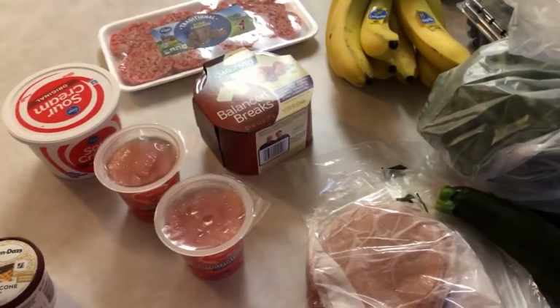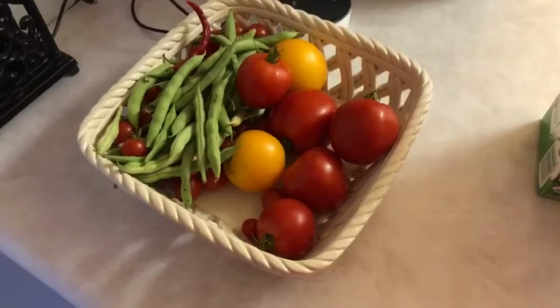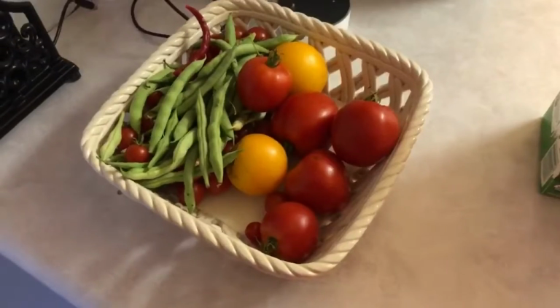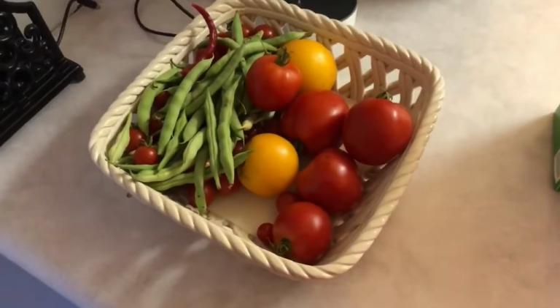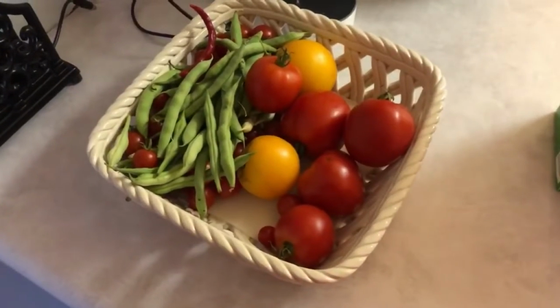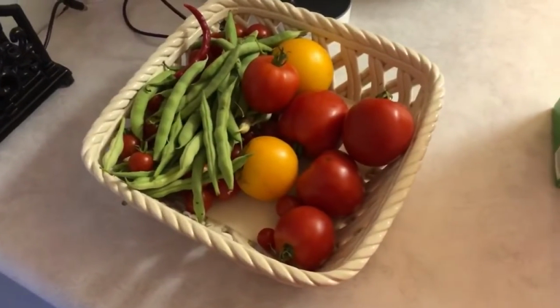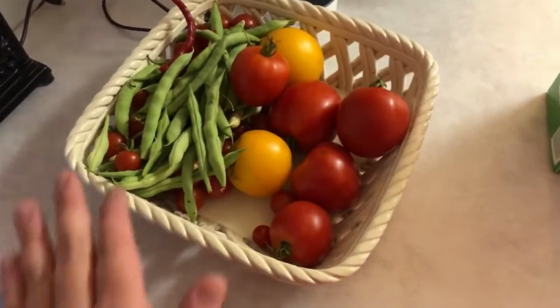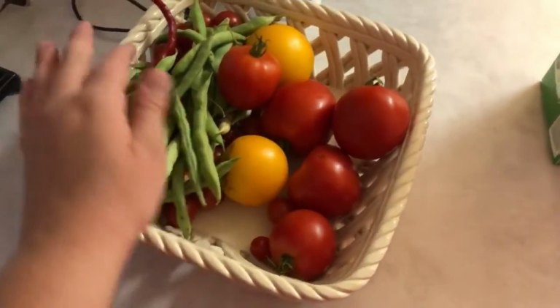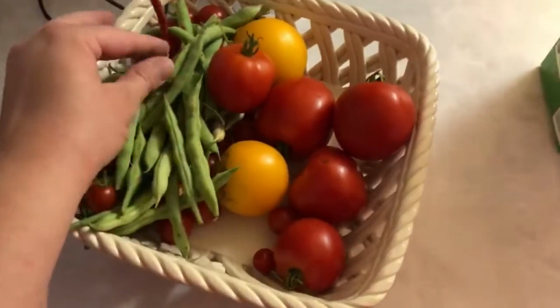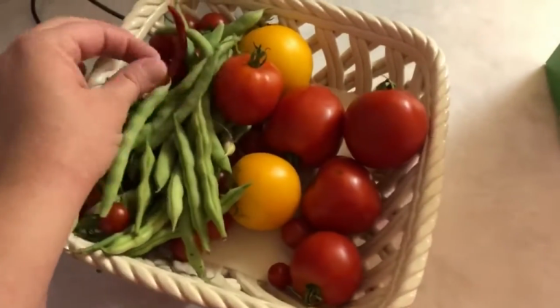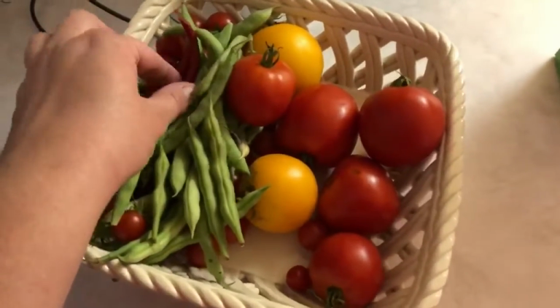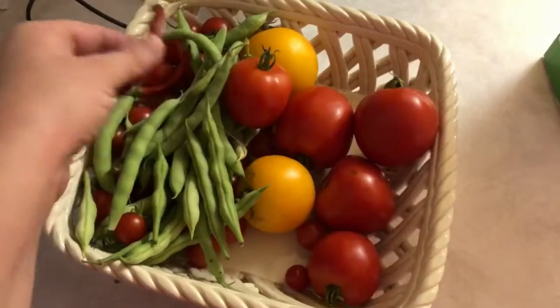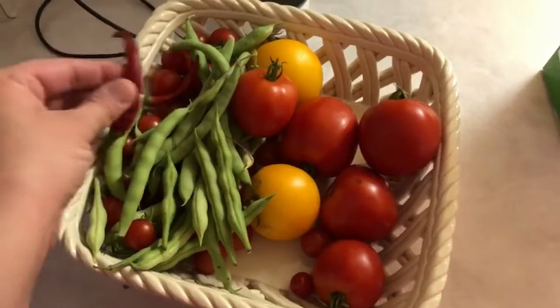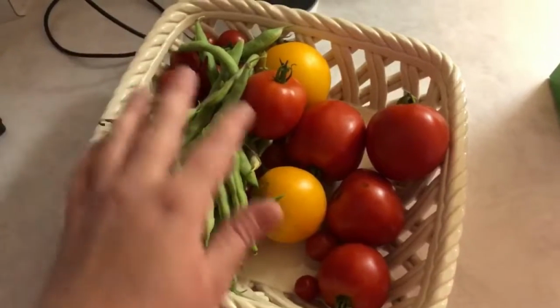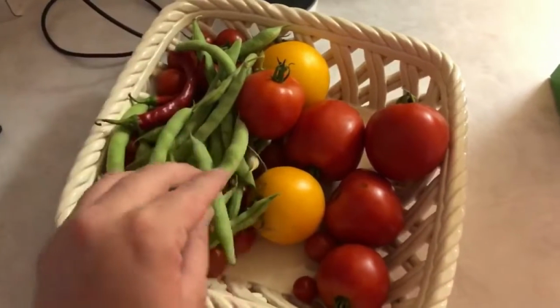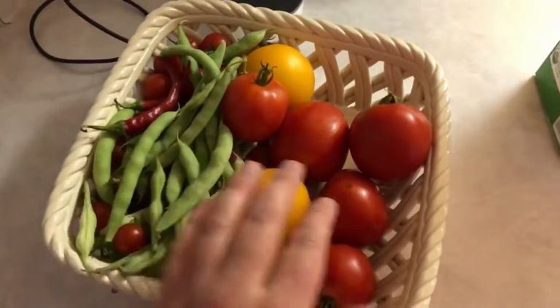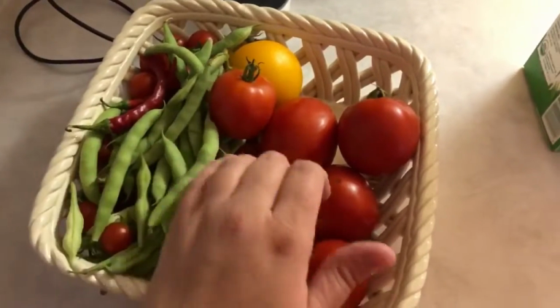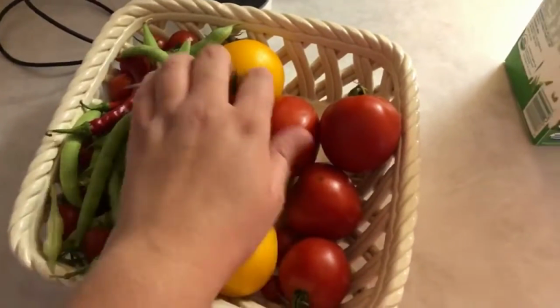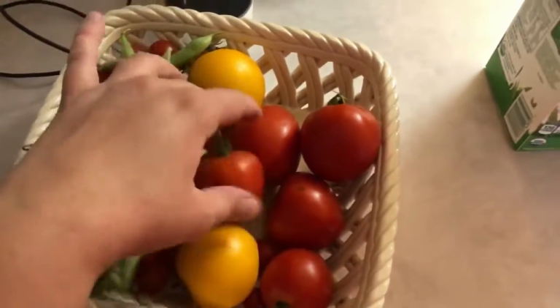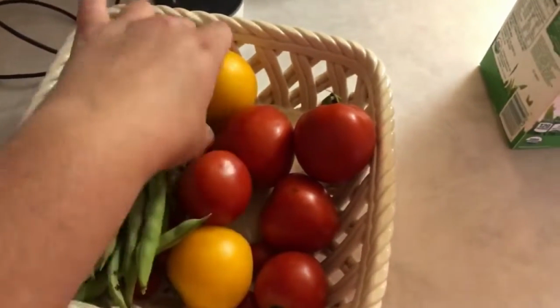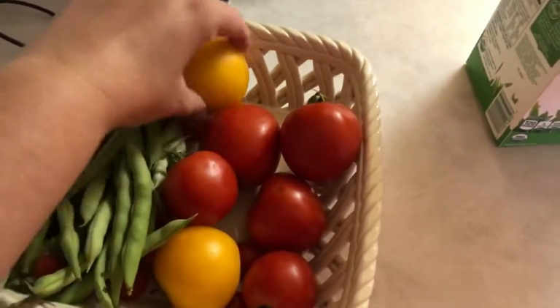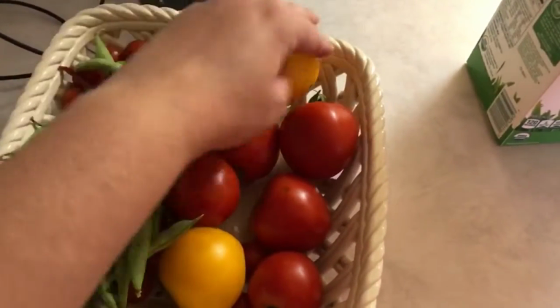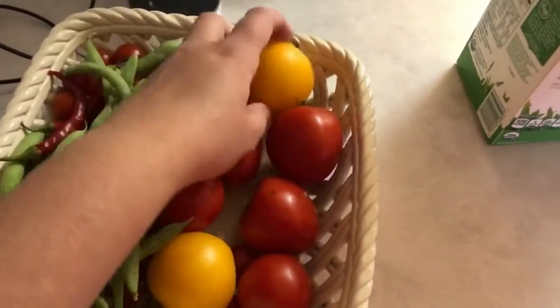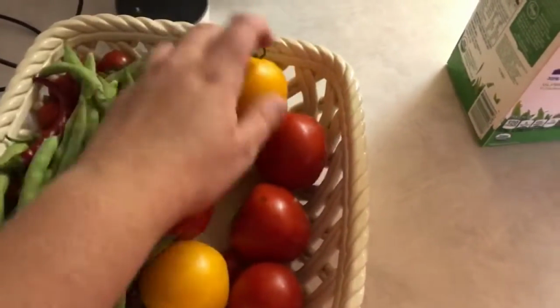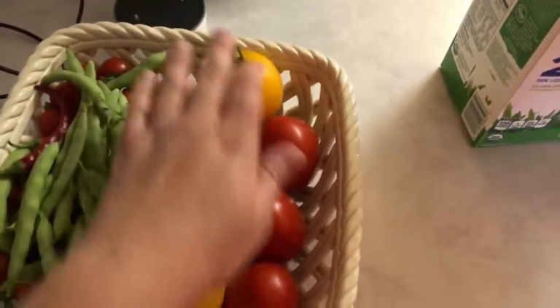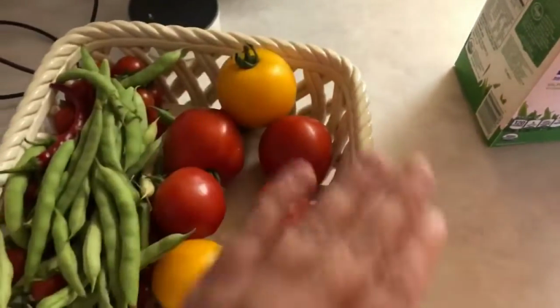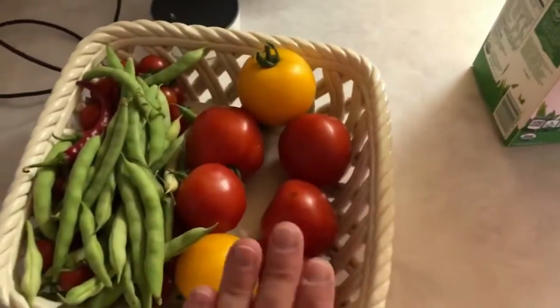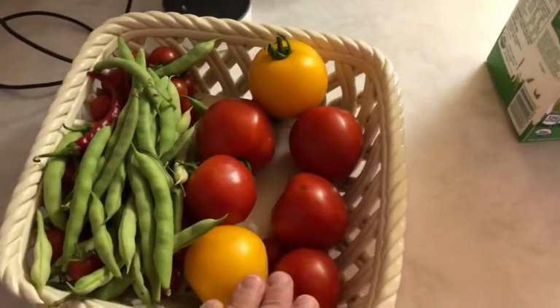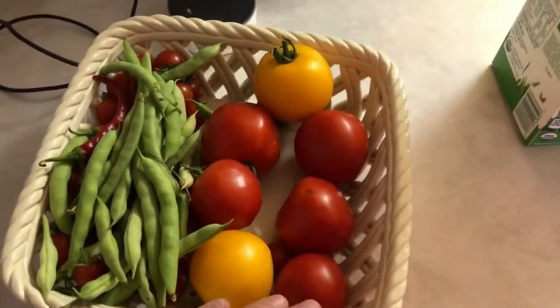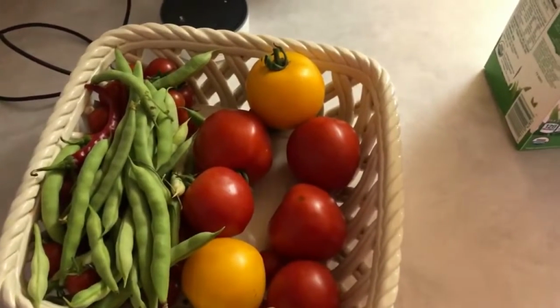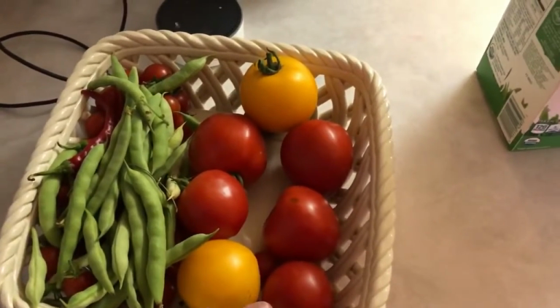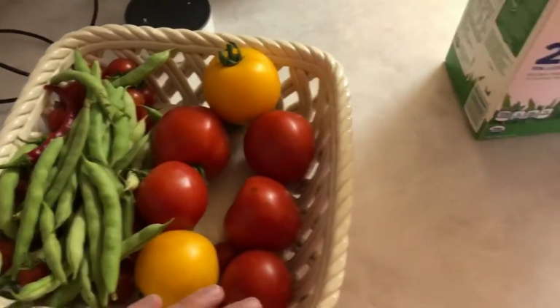First, I wanted to show you some stuff I pulled out of my garden. I pulled a couple peppers out, some green beans, and I, of course, have lots and lots of tomatoes, so we will be enjoying those this week.